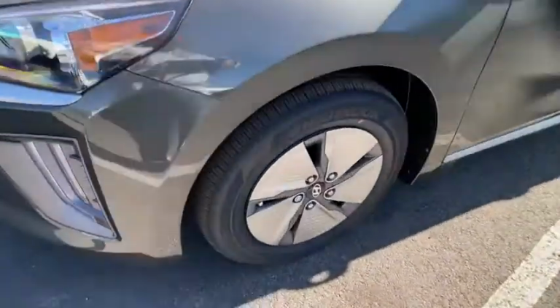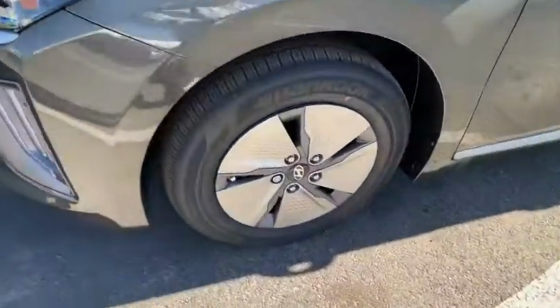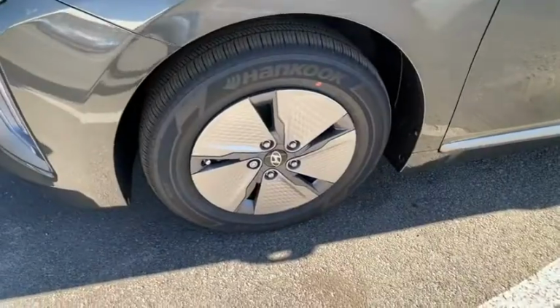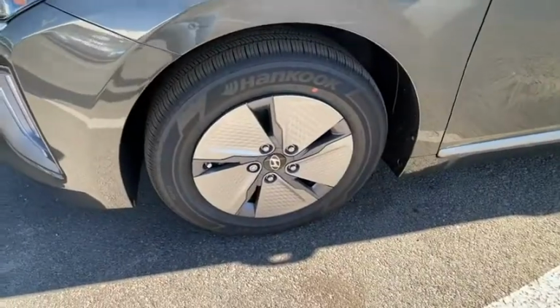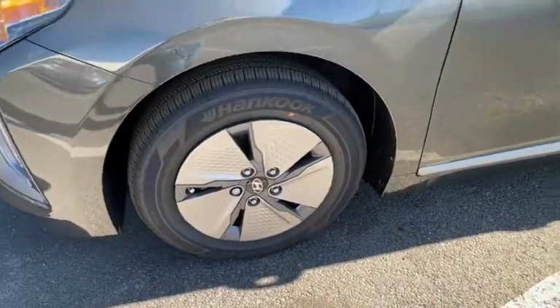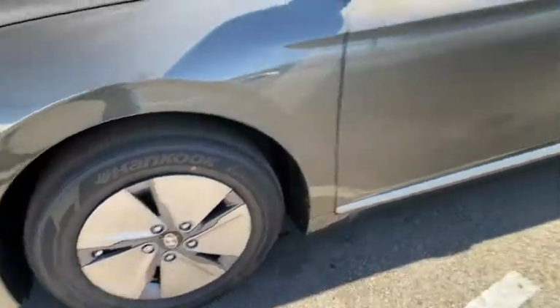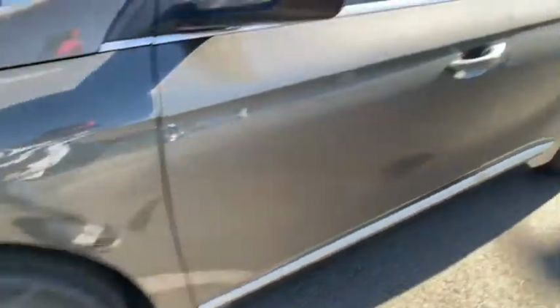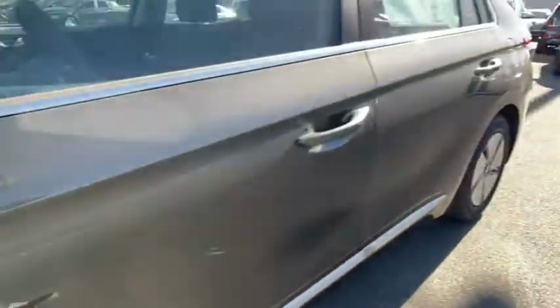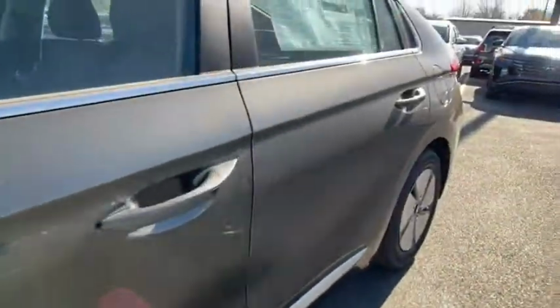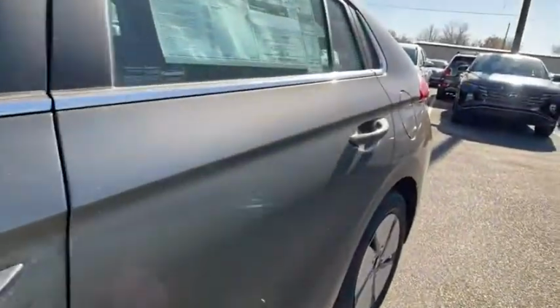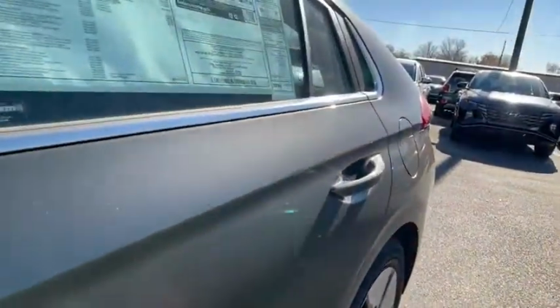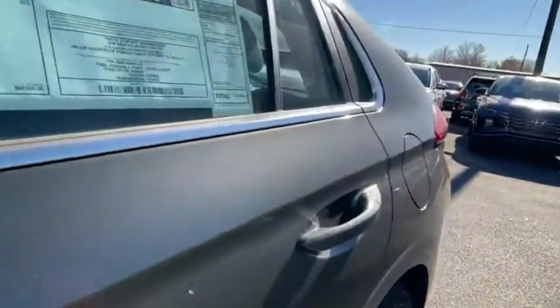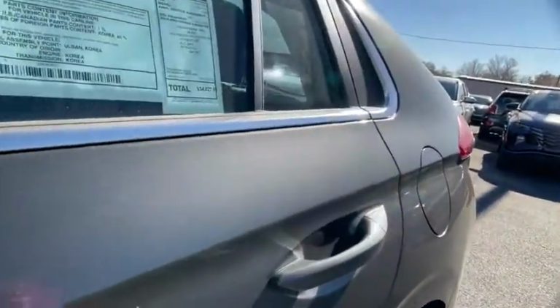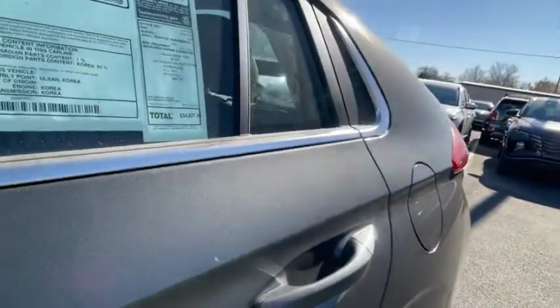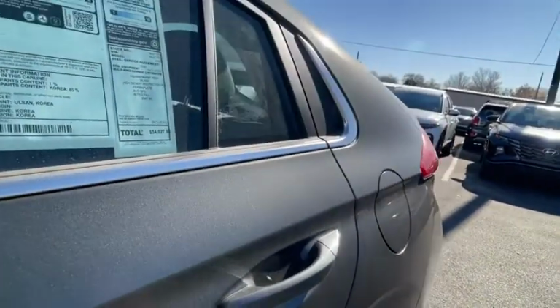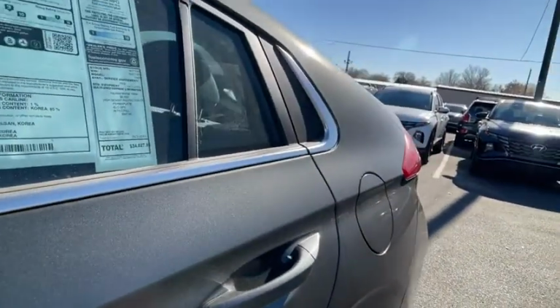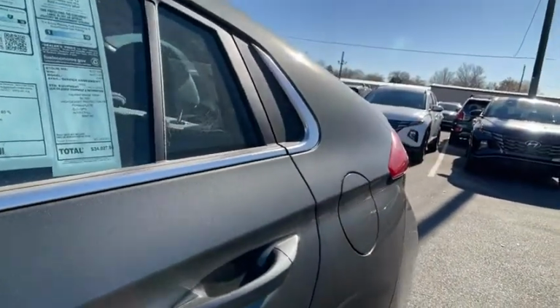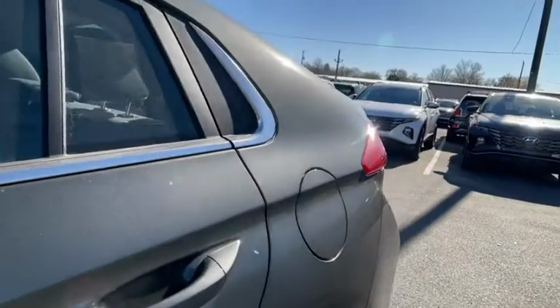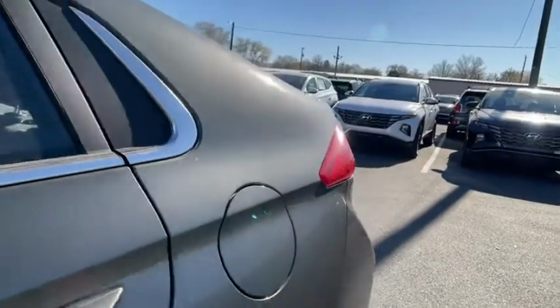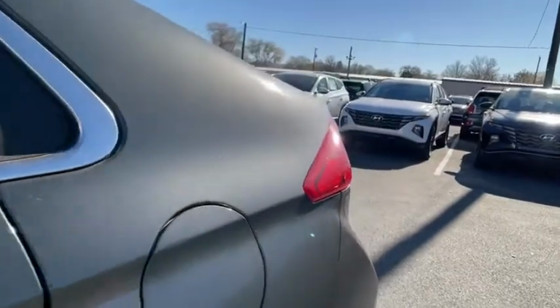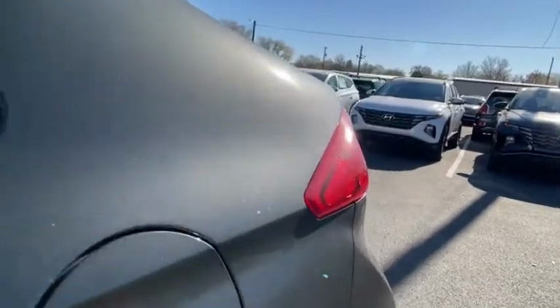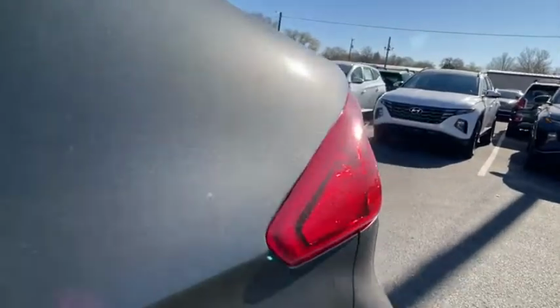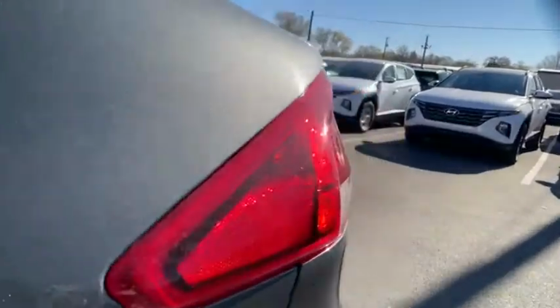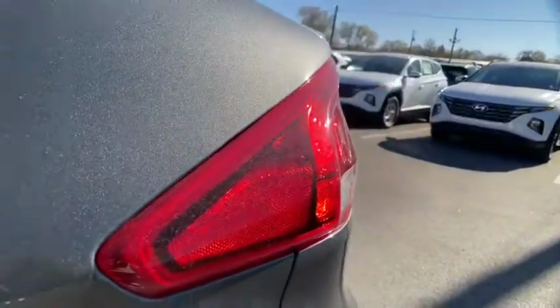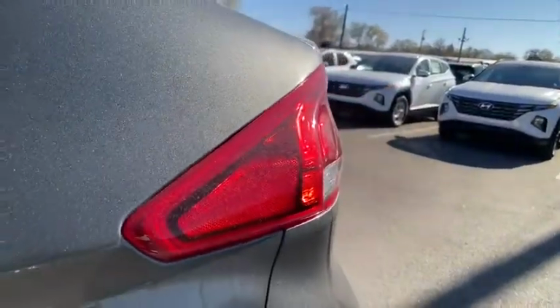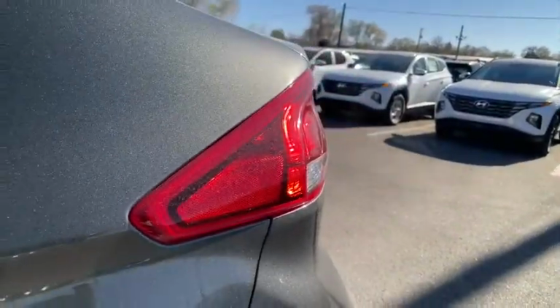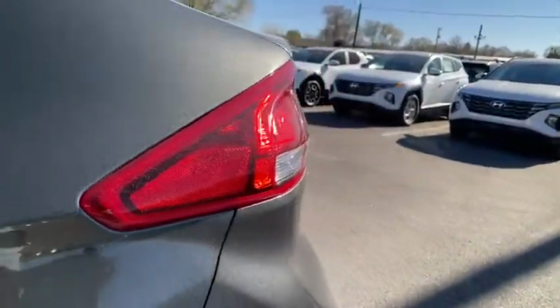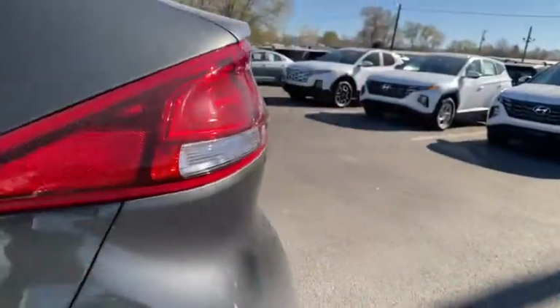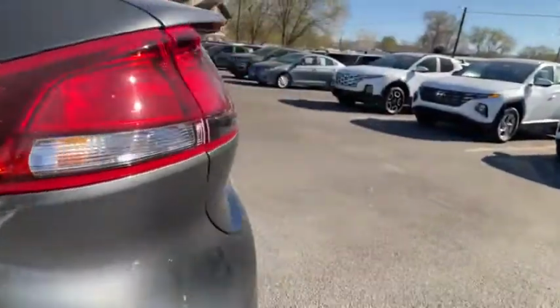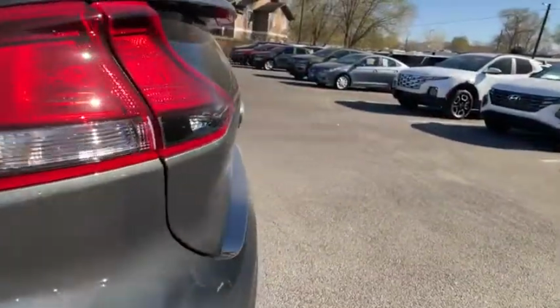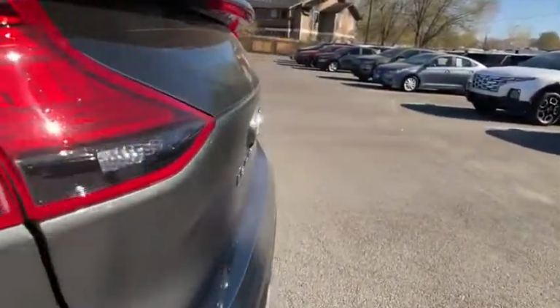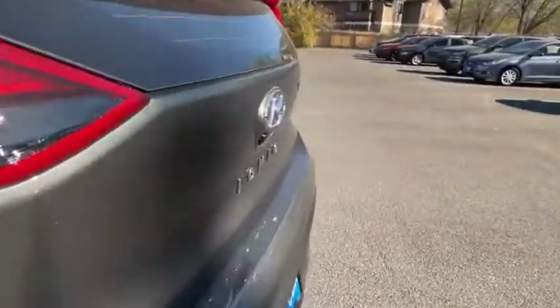Auto-off headlights, bucket seat, MP3 player, passenger airbag, heated driver's seat. This isn't just a vehicle, it's an experience. So stop in for a test drive today.